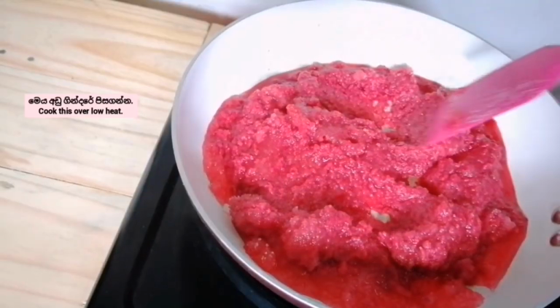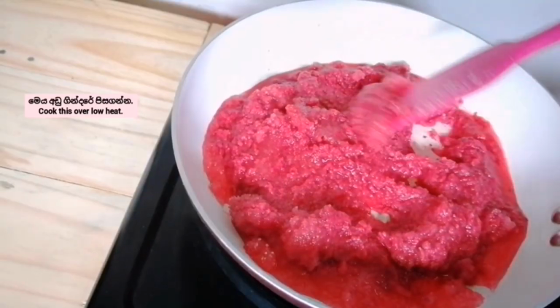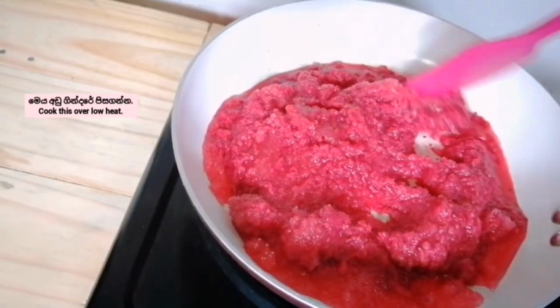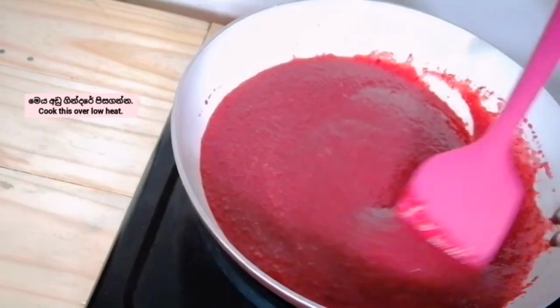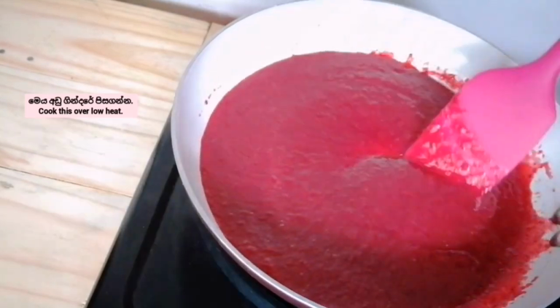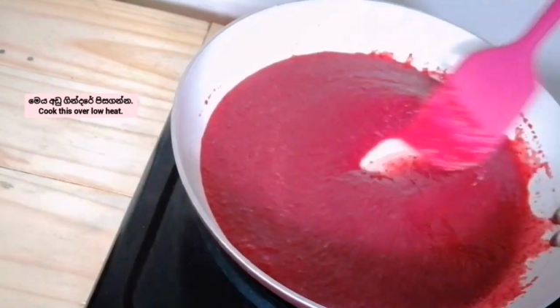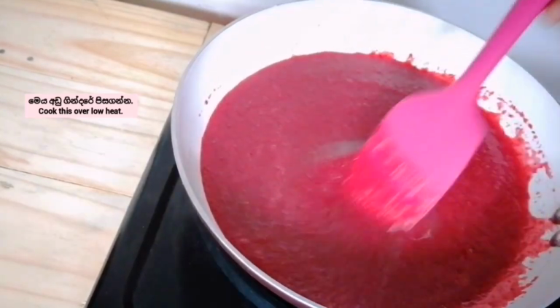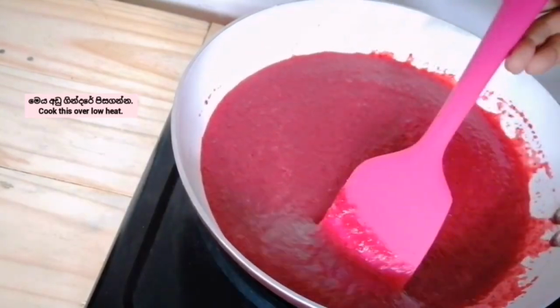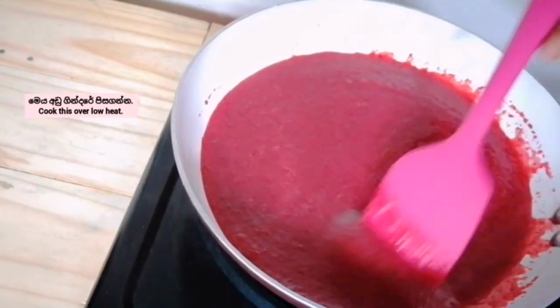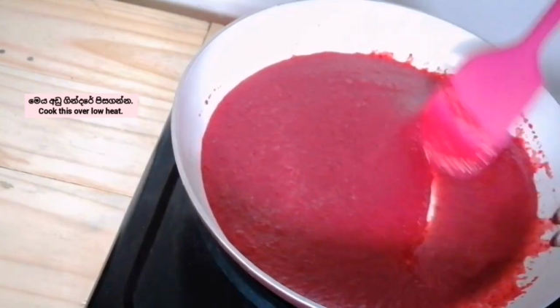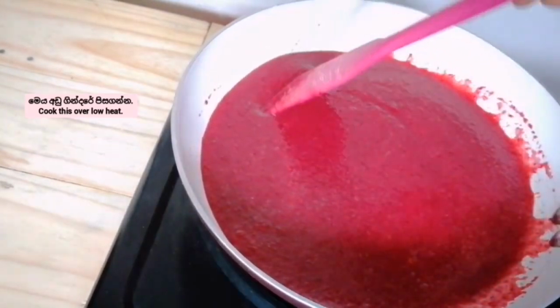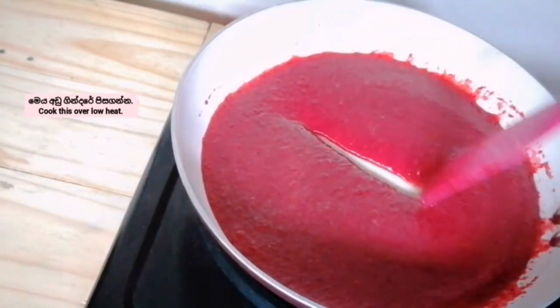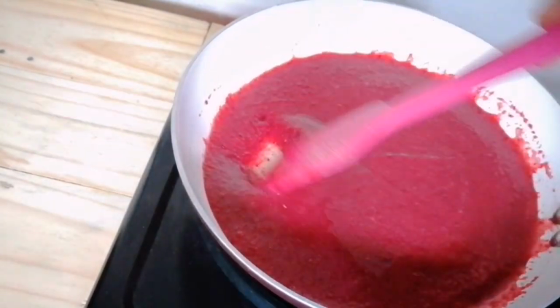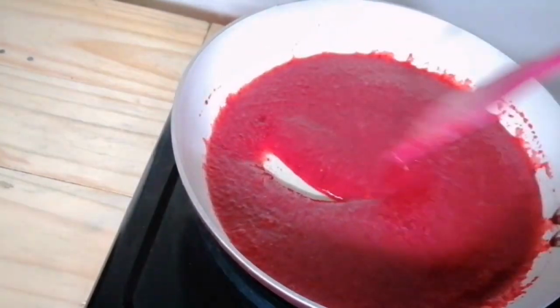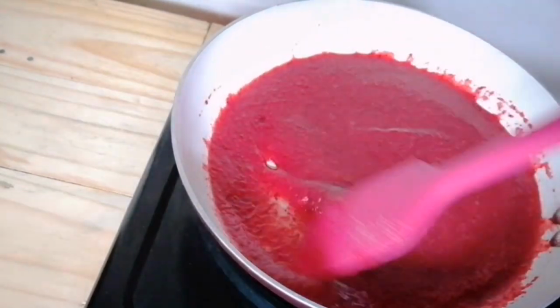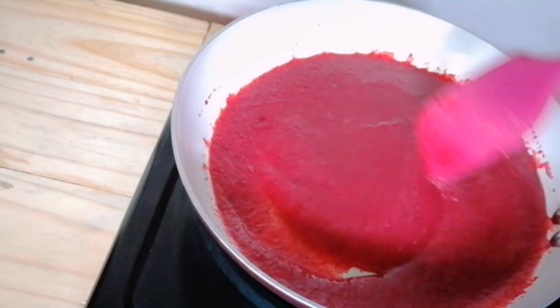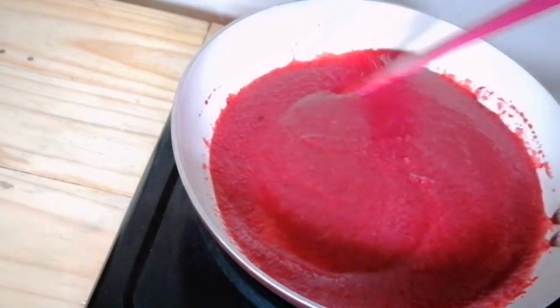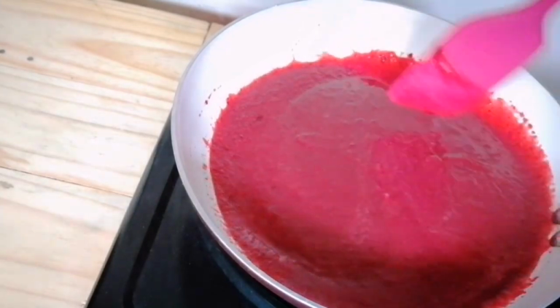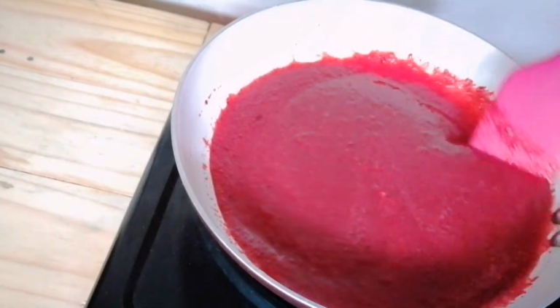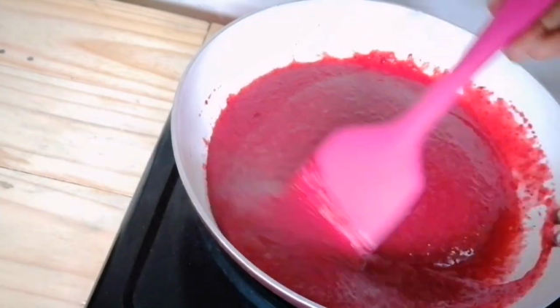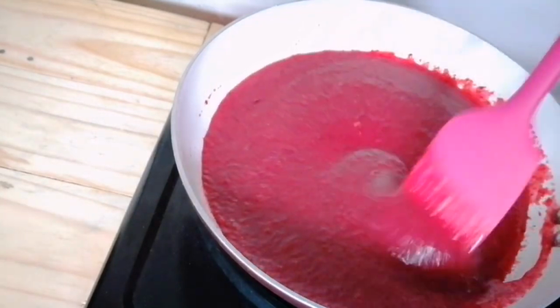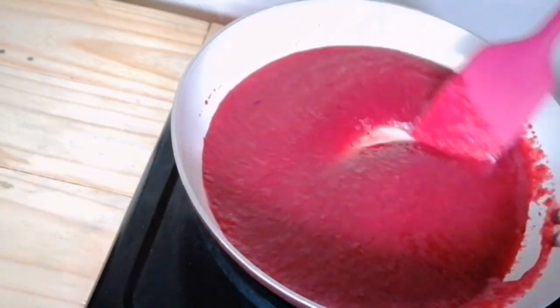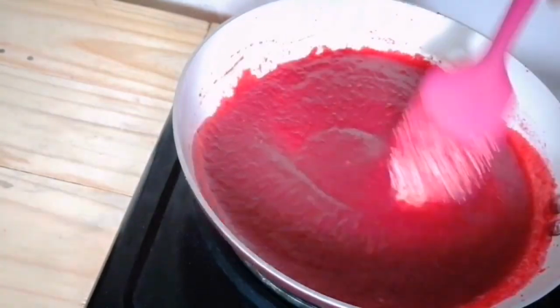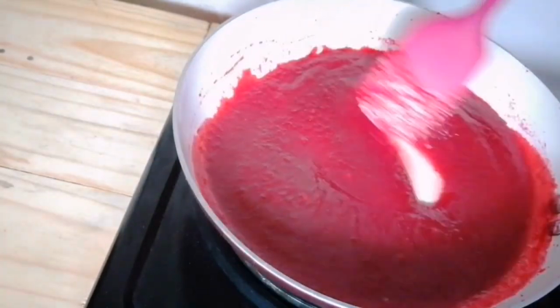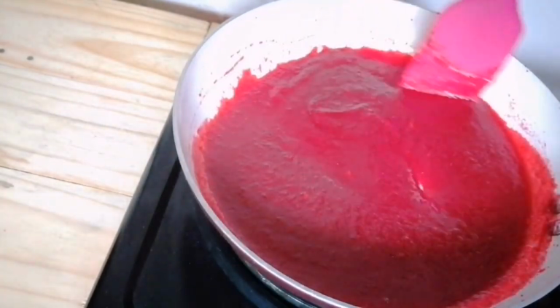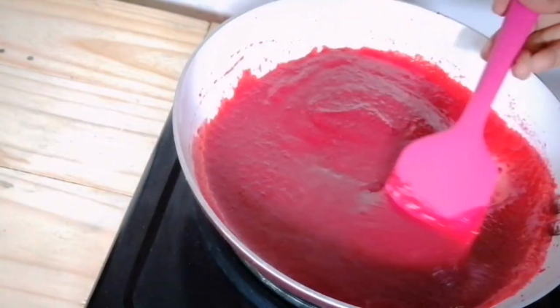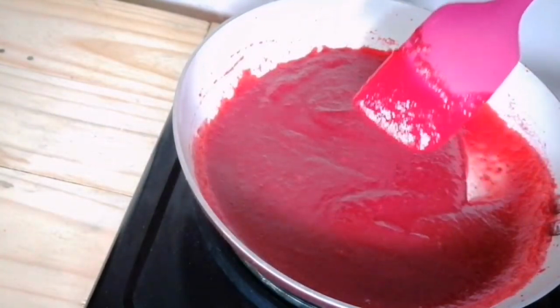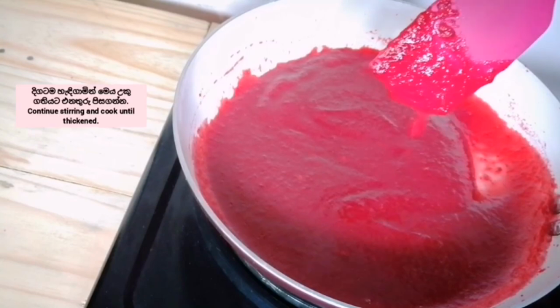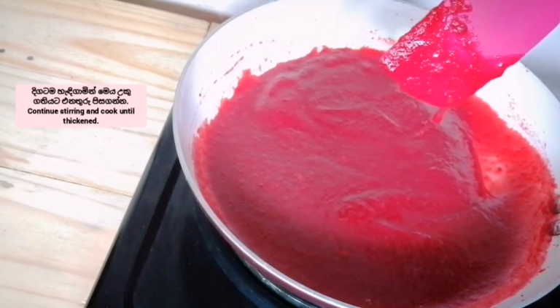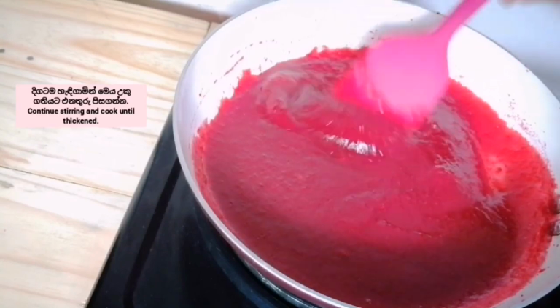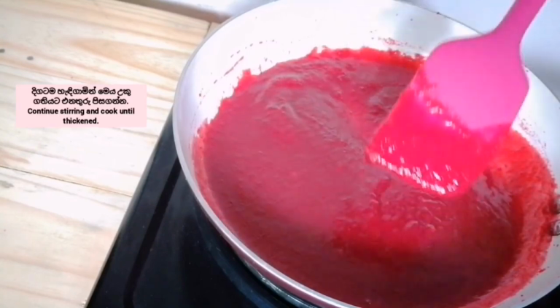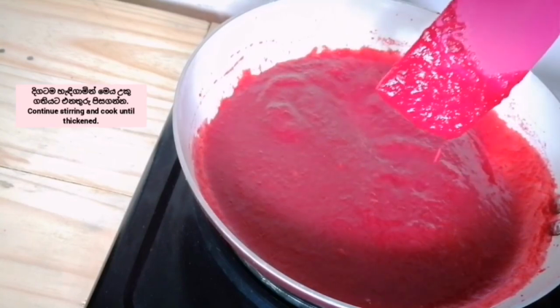It is also a shampoo and soap. It is a sweet cream. This is a sweet cream.